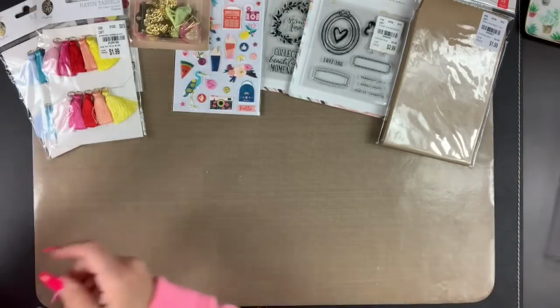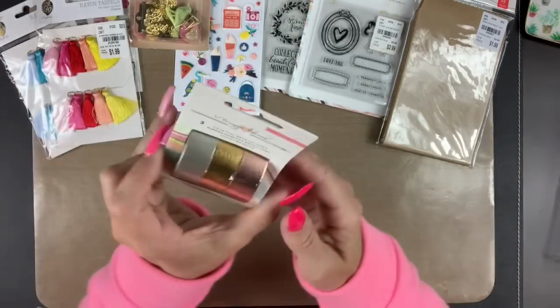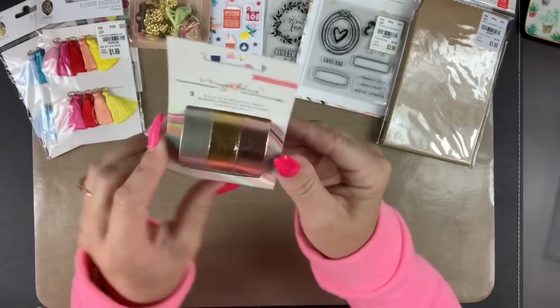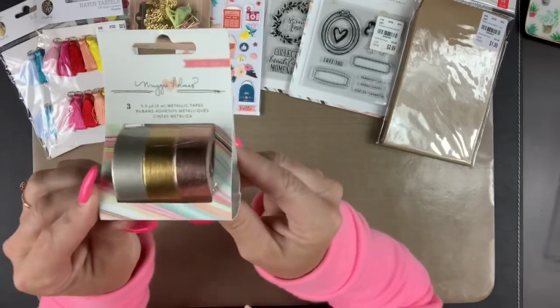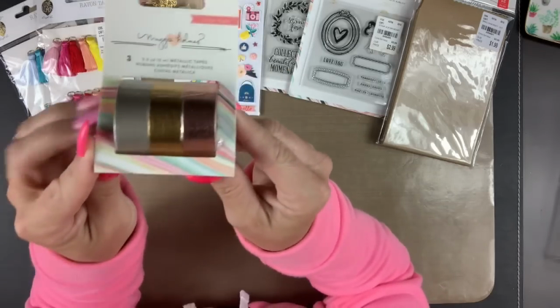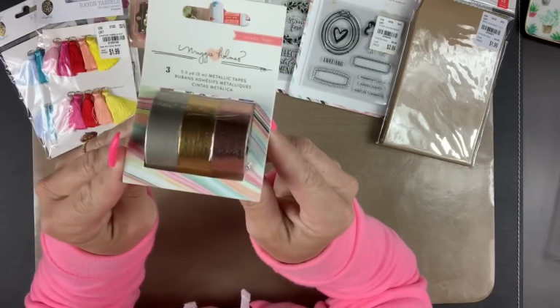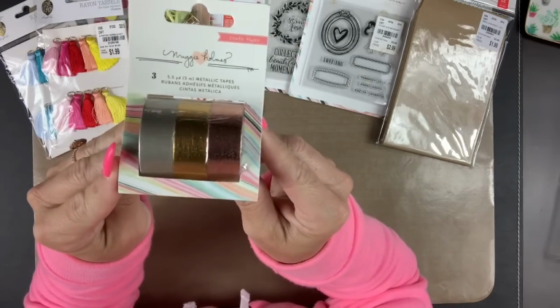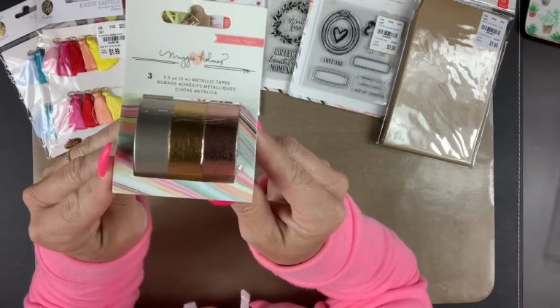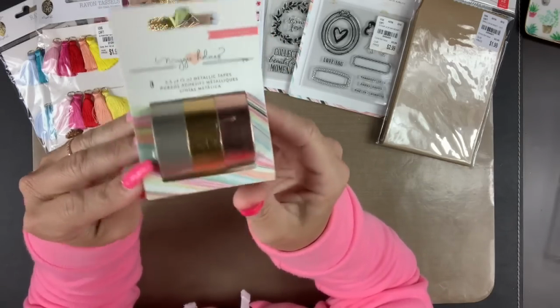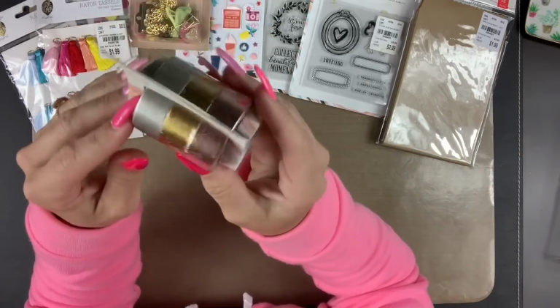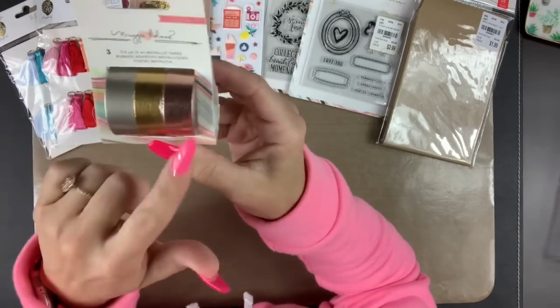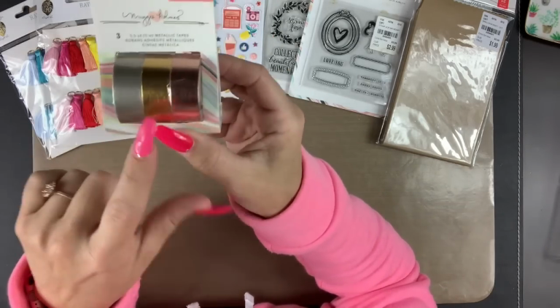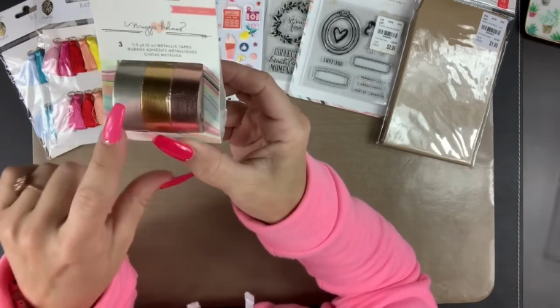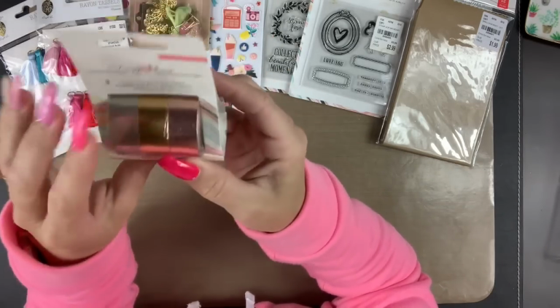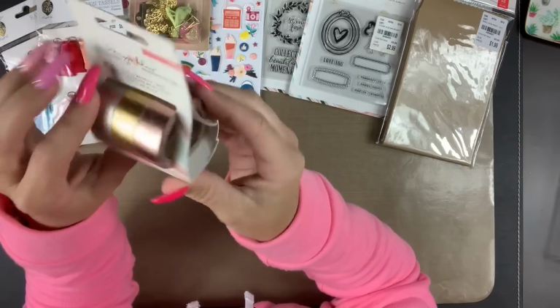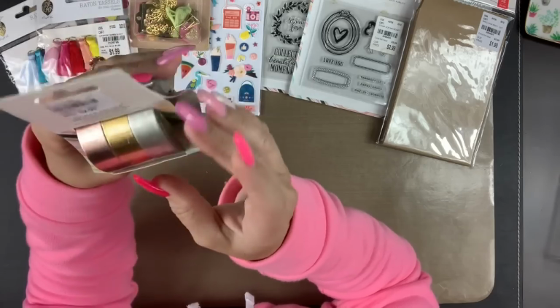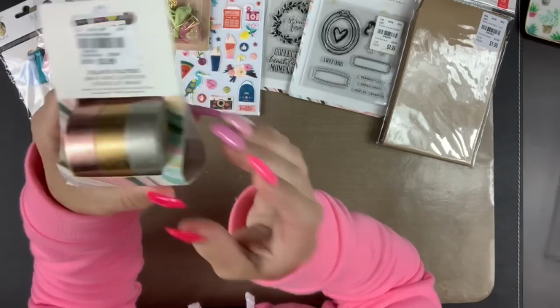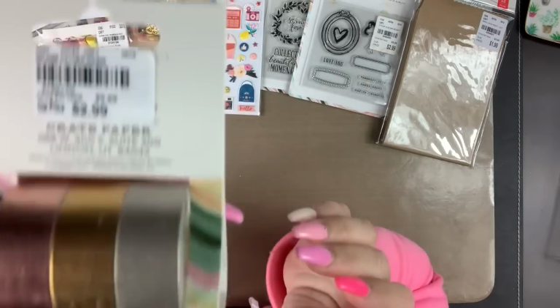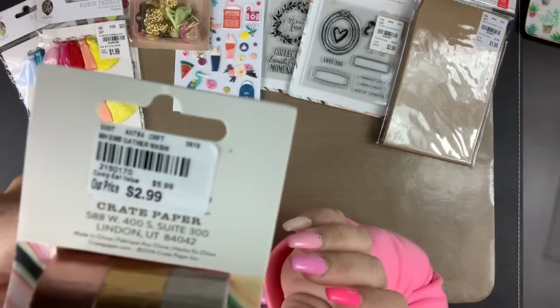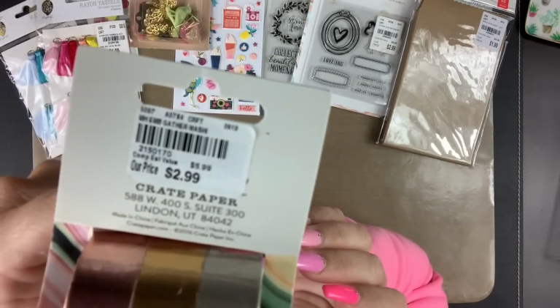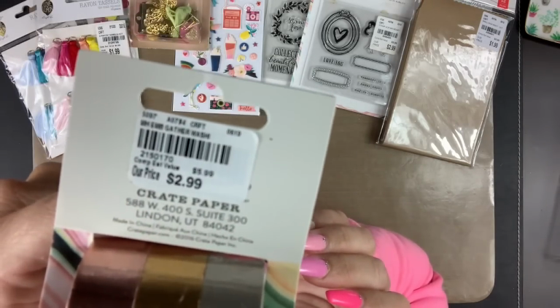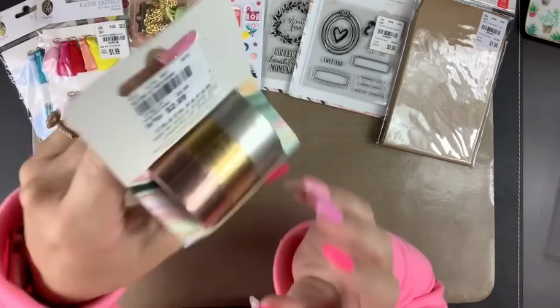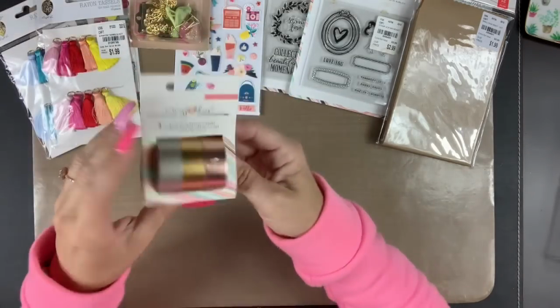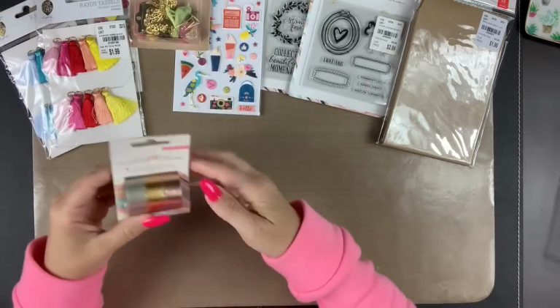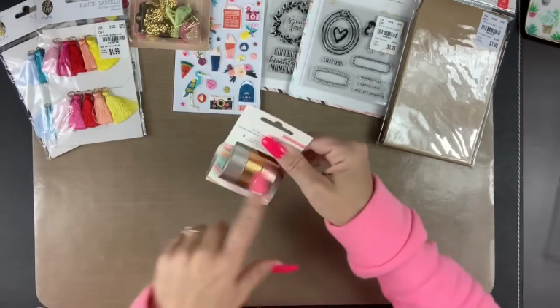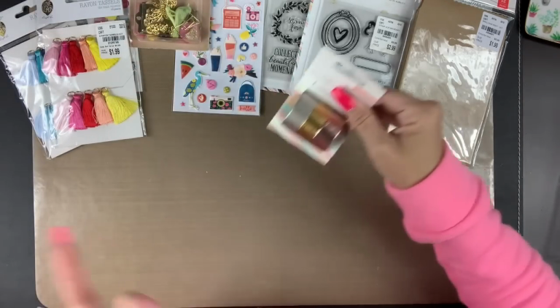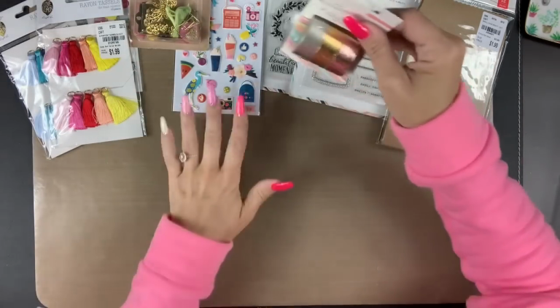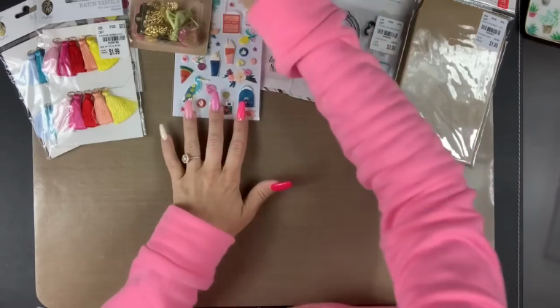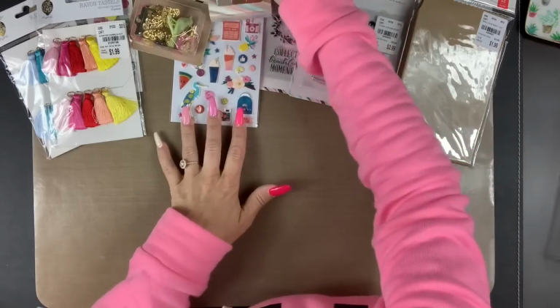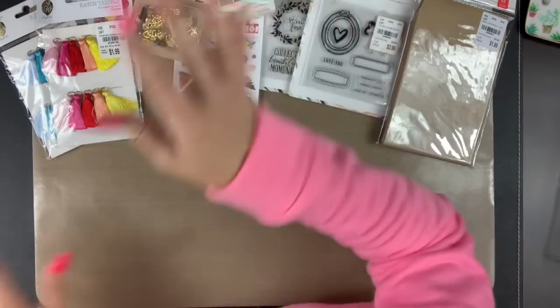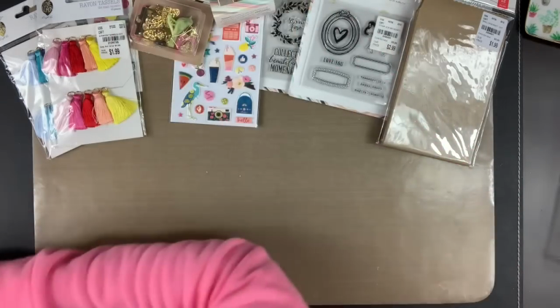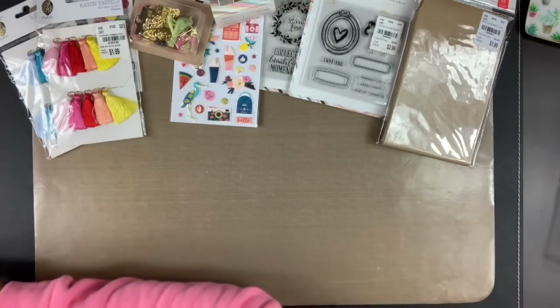I also found this Maggie Holmes washi, which is metallic colors — rose gold, gold, and silver. It was $2.99, but I like the trusted and tried-and-true colors.